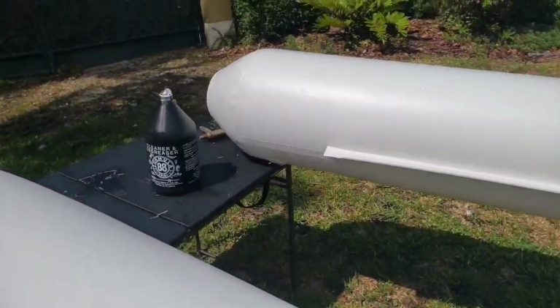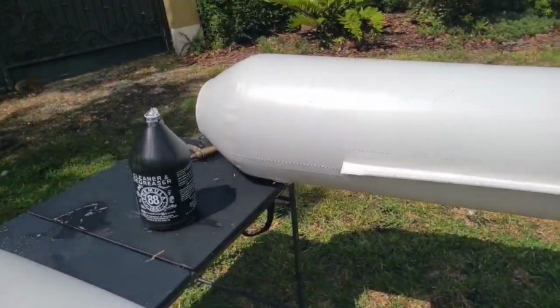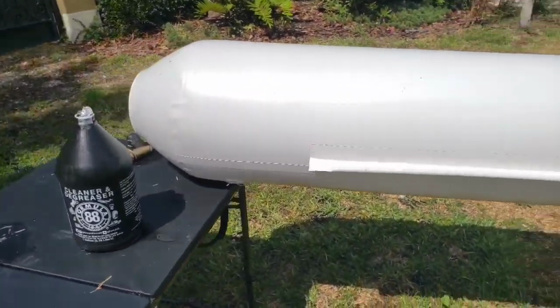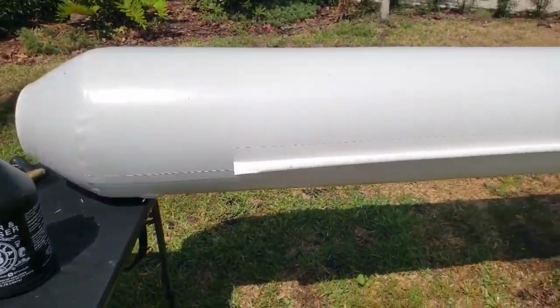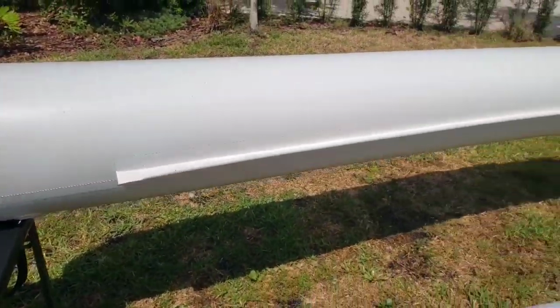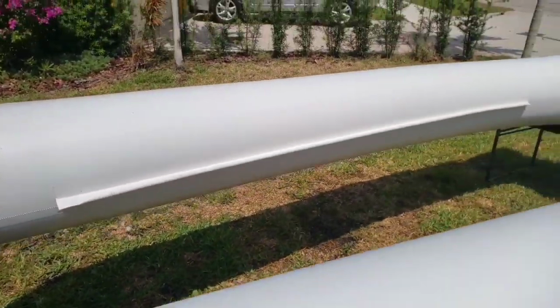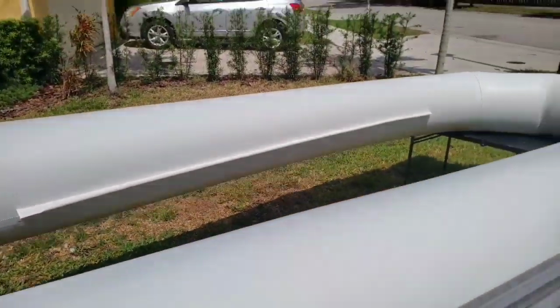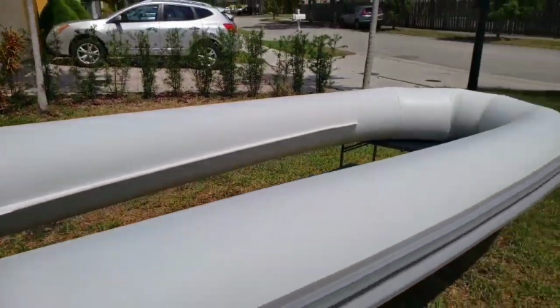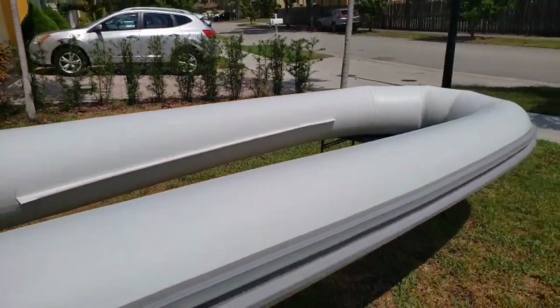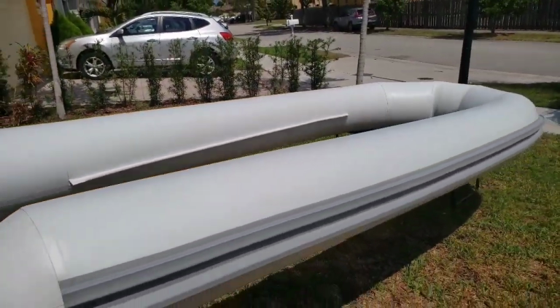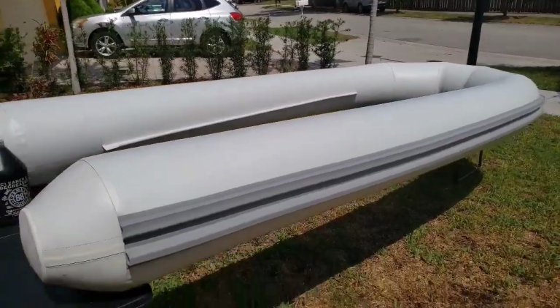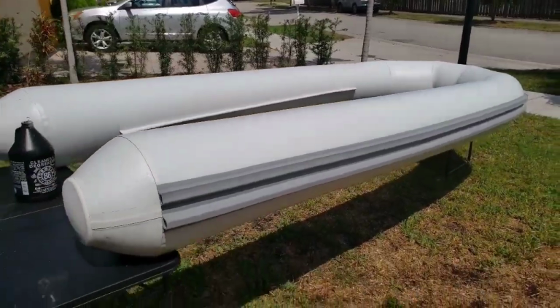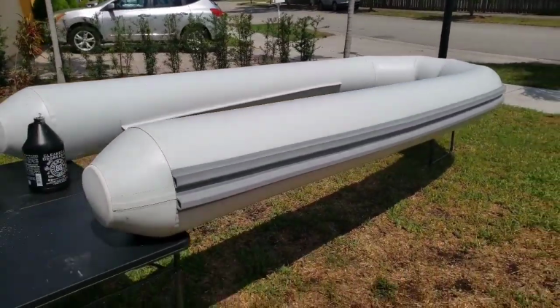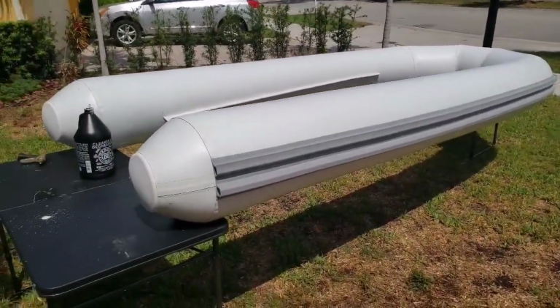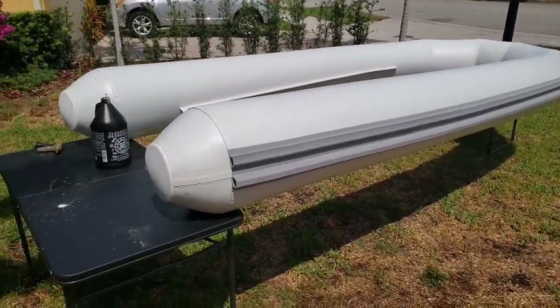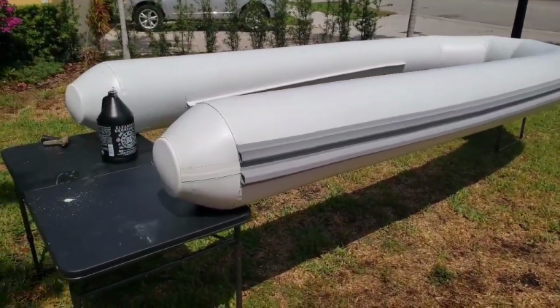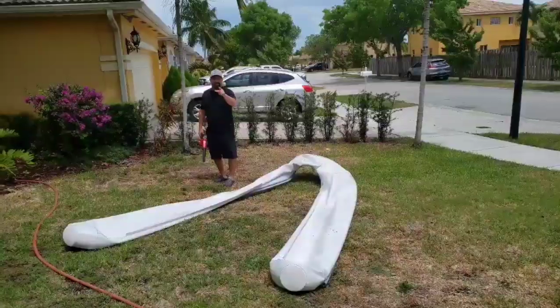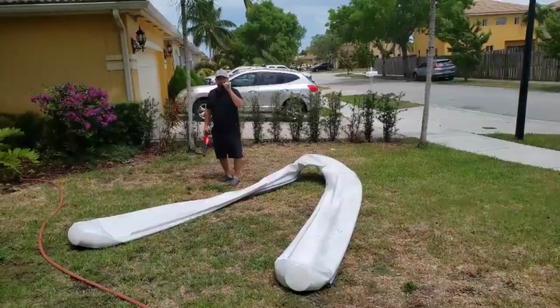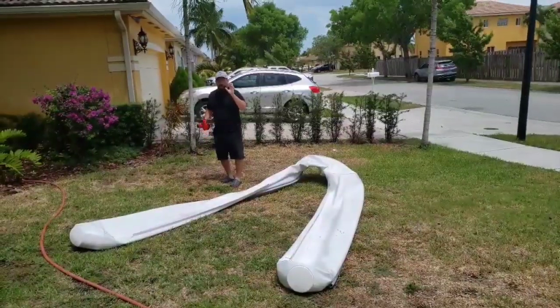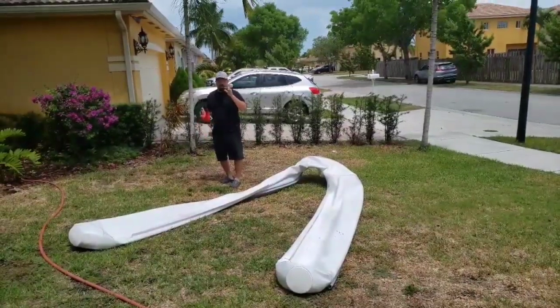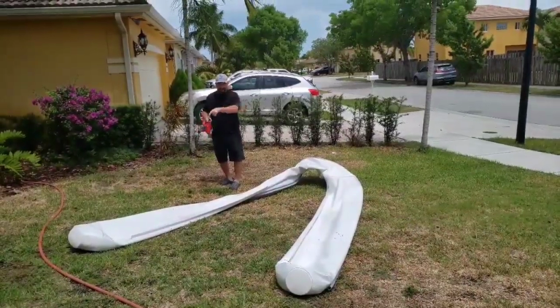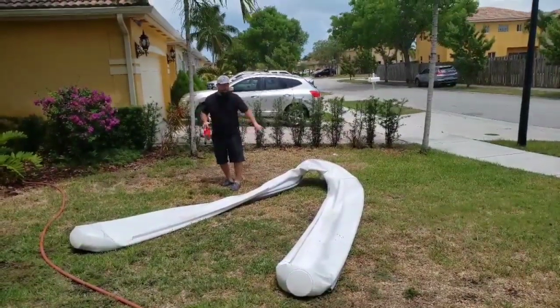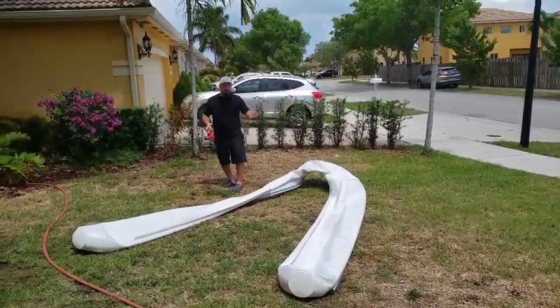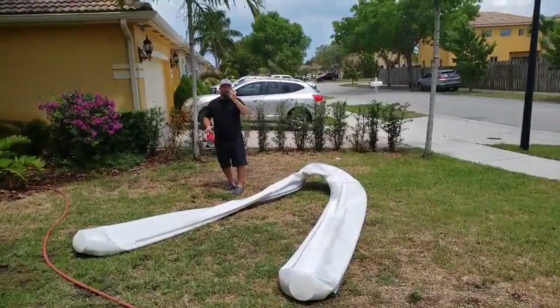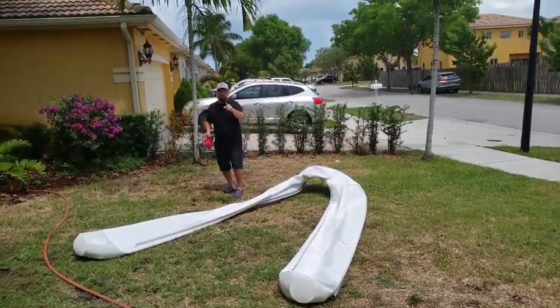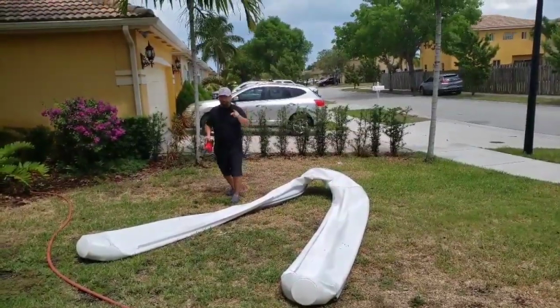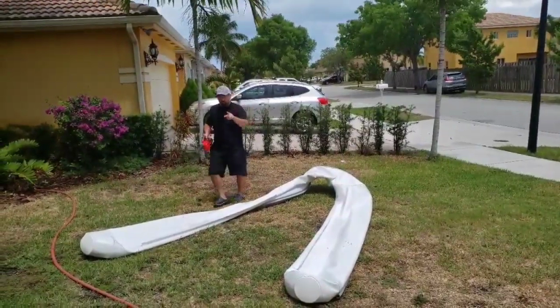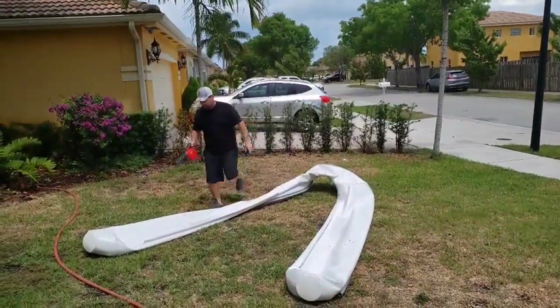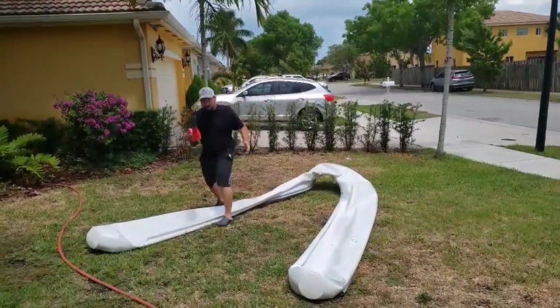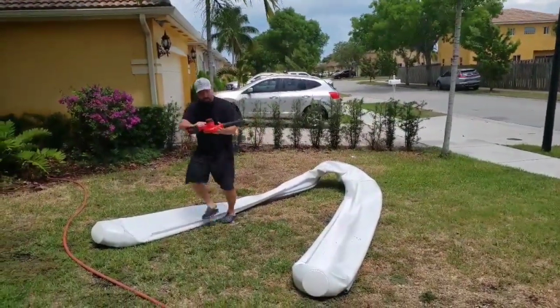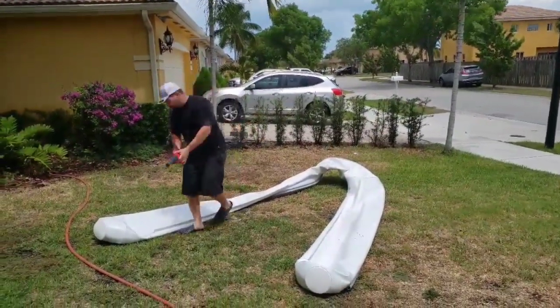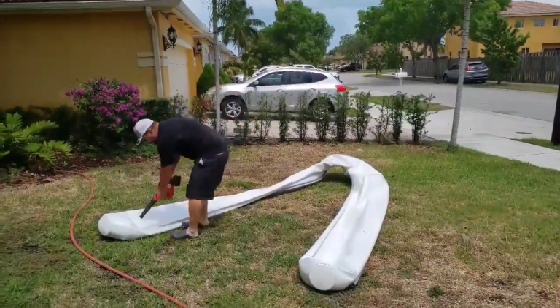All right, so let me go ahead and fill this up and show you guys how fast I can fill it. You think I could do it under a minute? I think so. I'm going to try to get this tube filled up in under one minute. I'm going to show you how quick I can inflate this Rendova — it's a 12-foot Rendova tube. All right, I'm using my little Milwaukee tool.